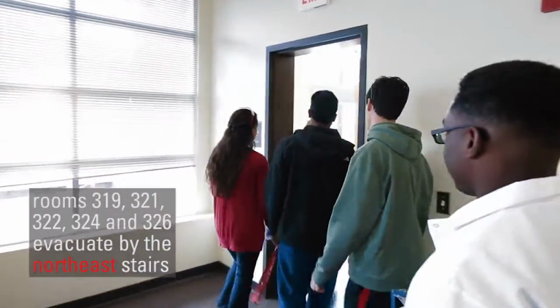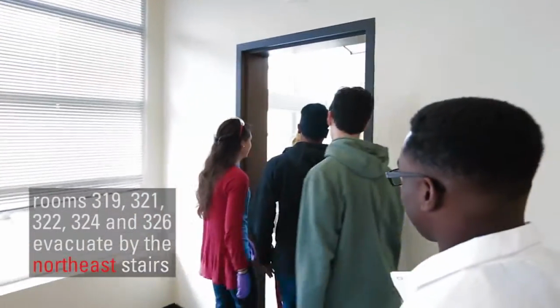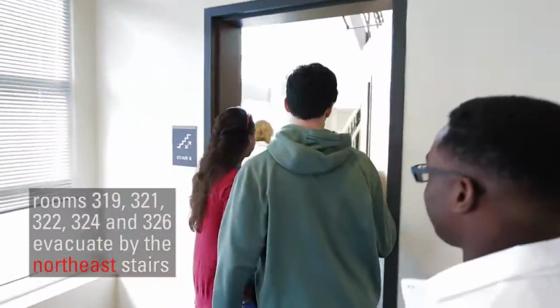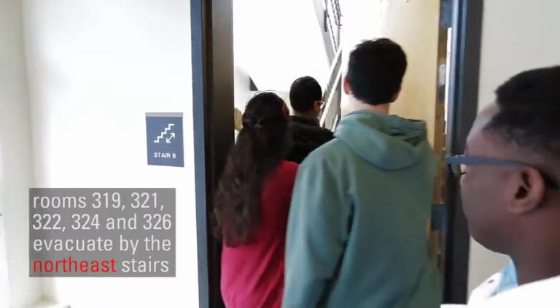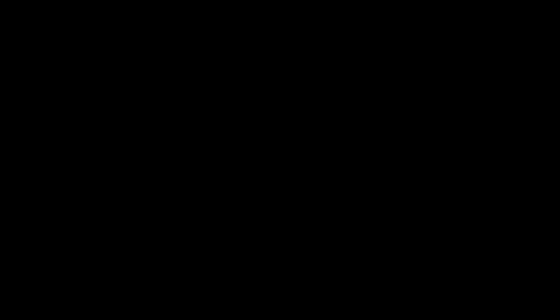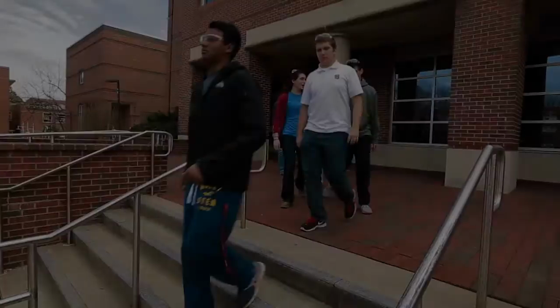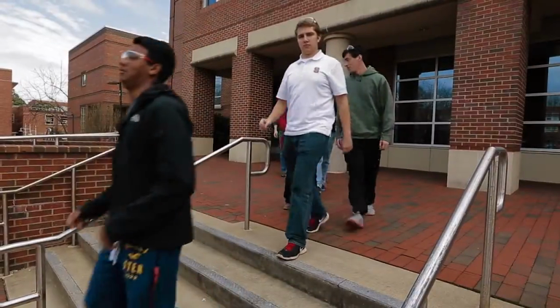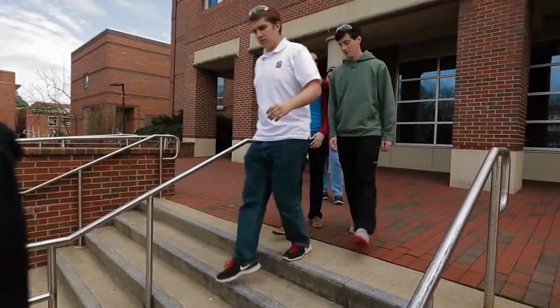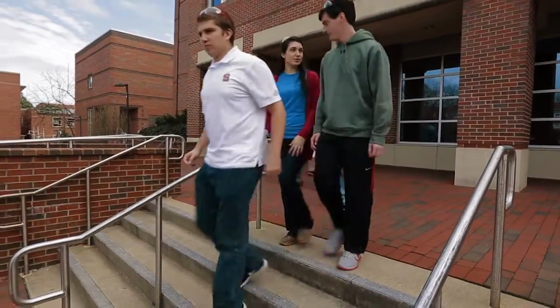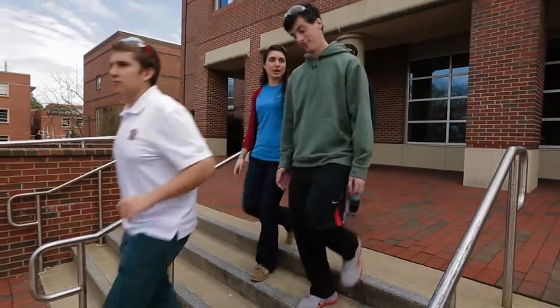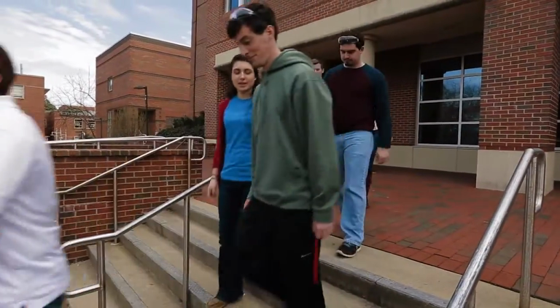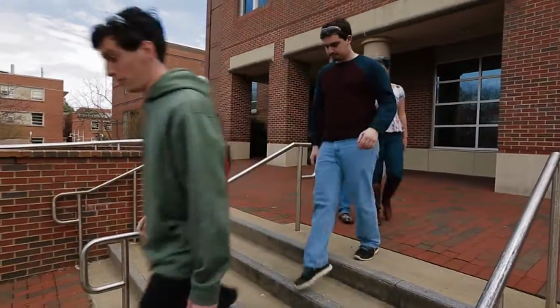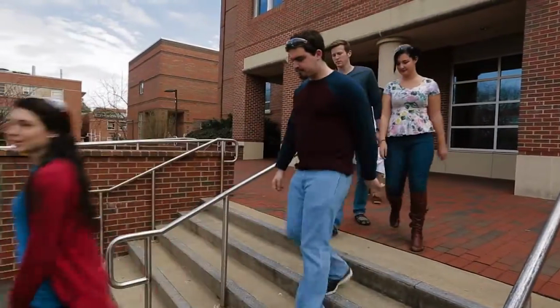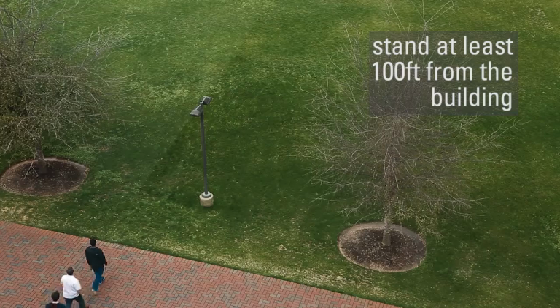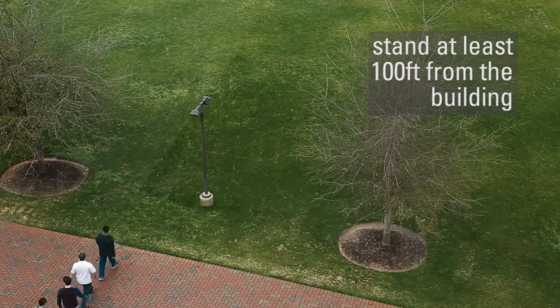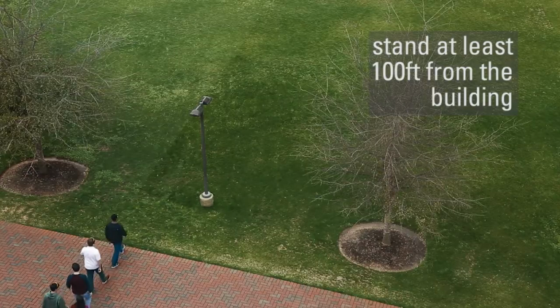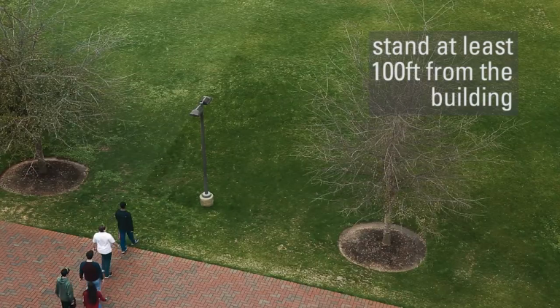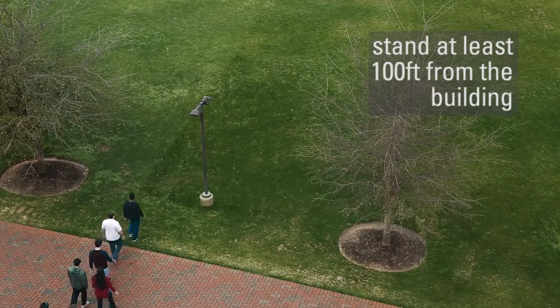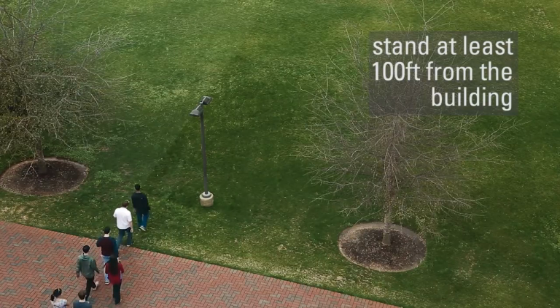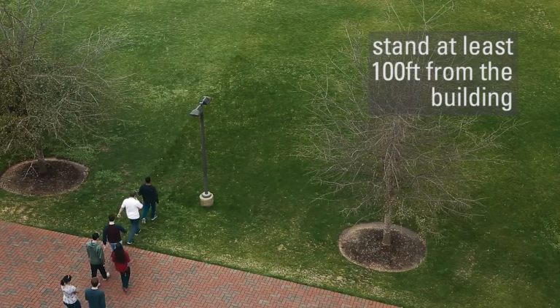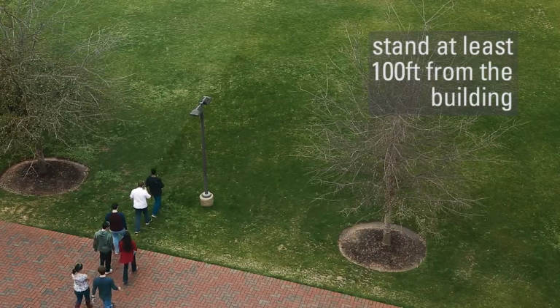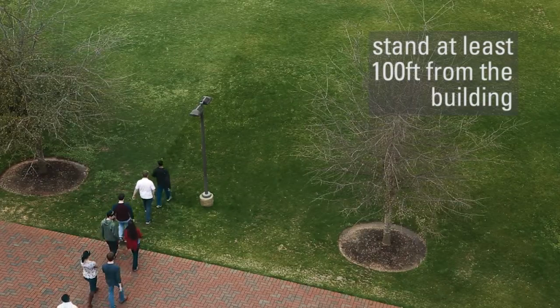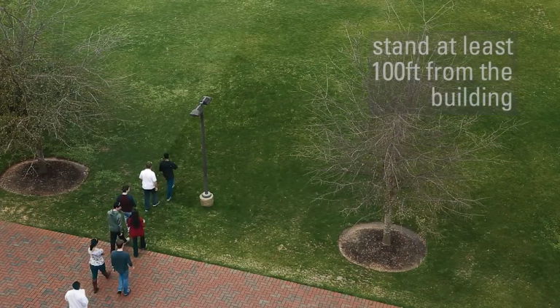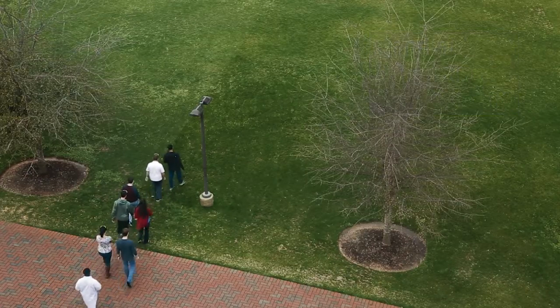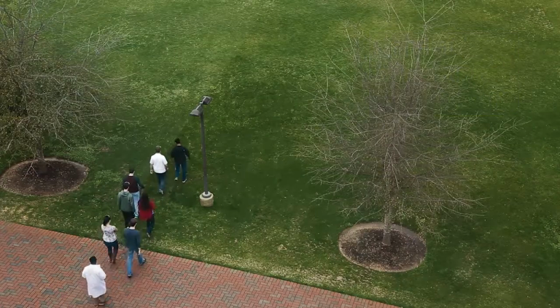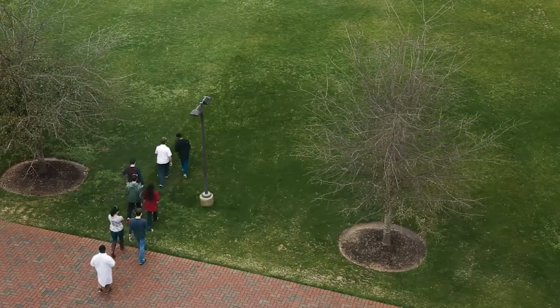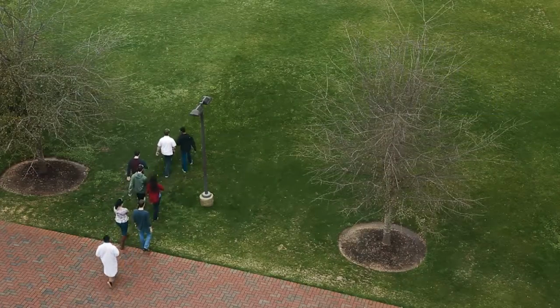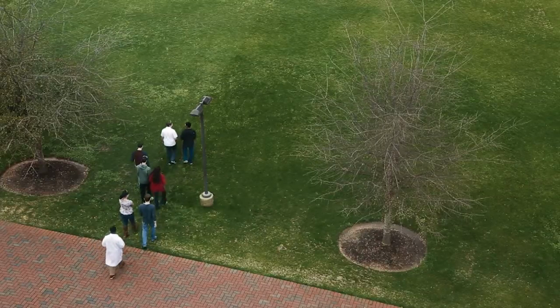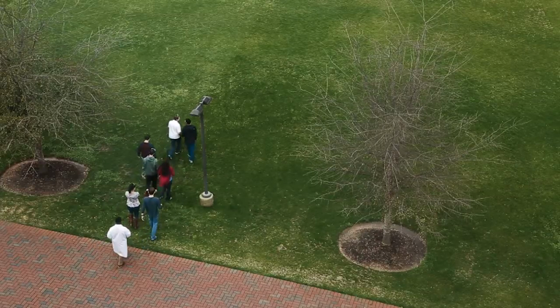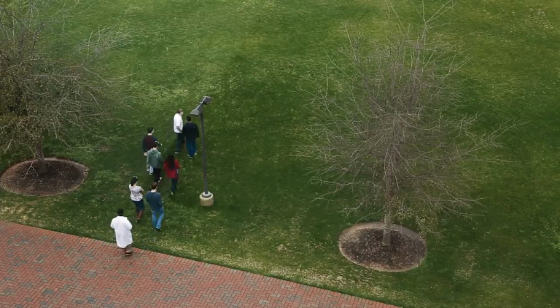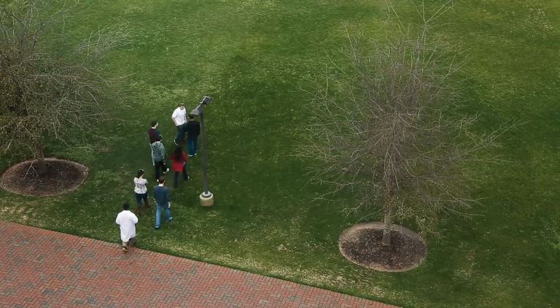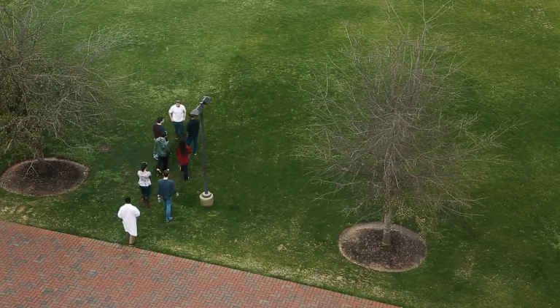Now that you have exited the building, you must stand at least 100 feet from the building. It is important to stay calm and to not leave the area. Stay in a group within sight of your teaching assistant.